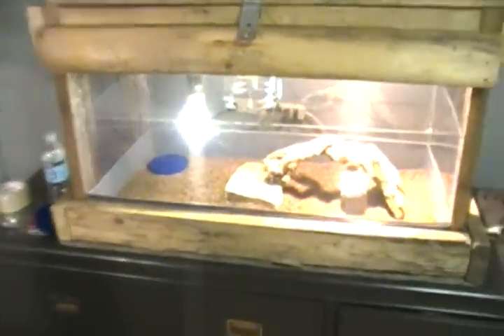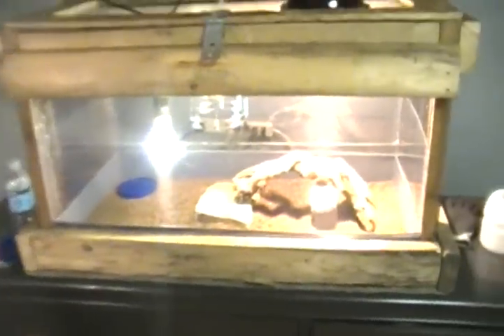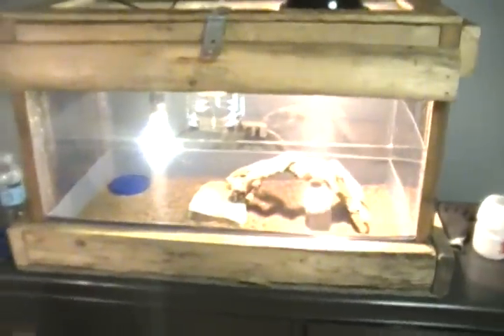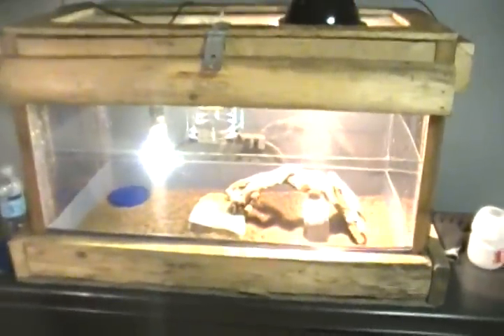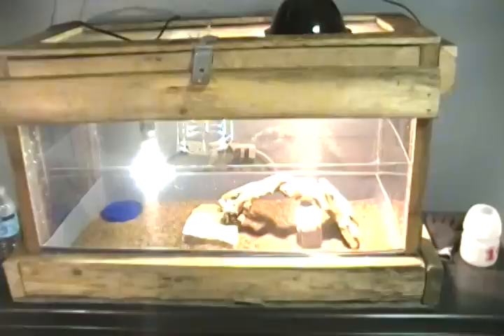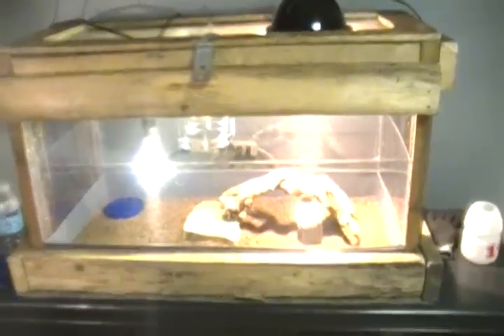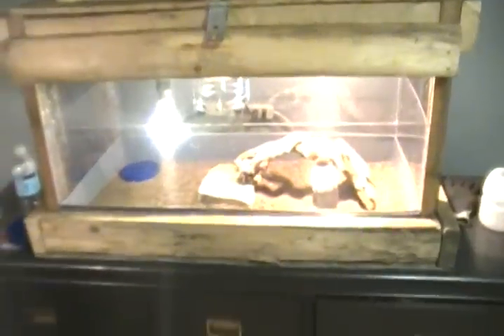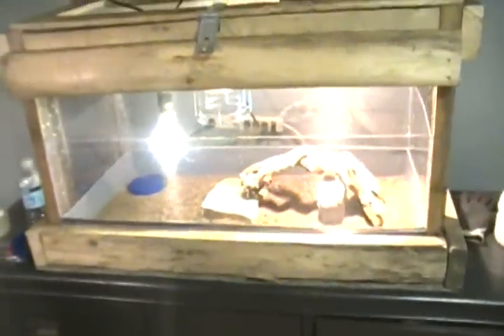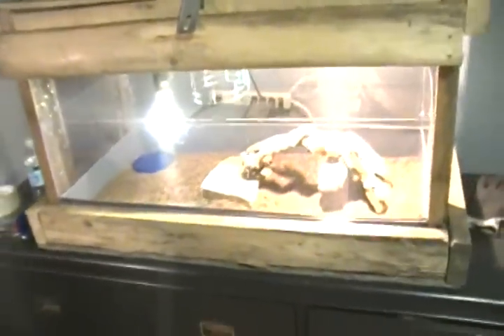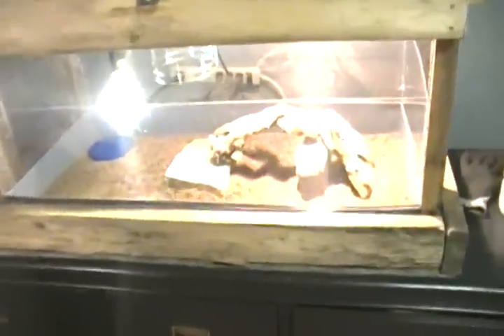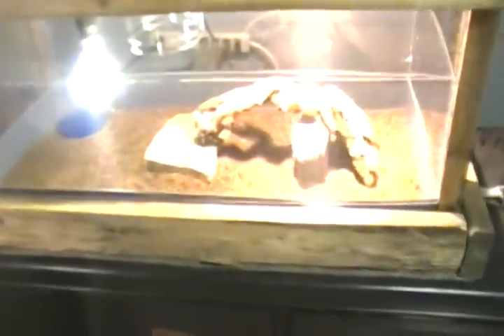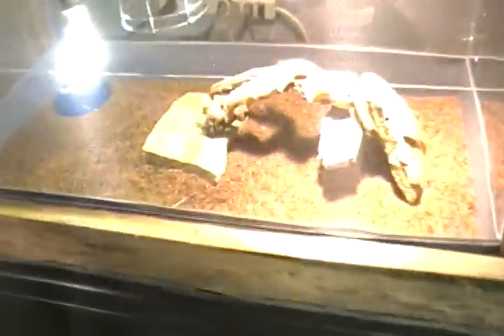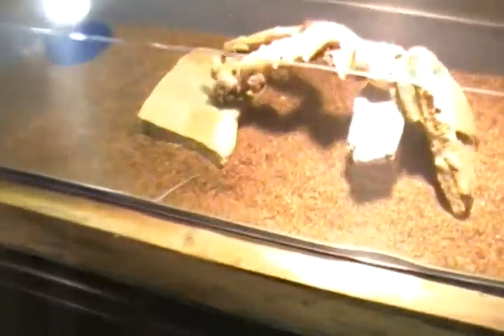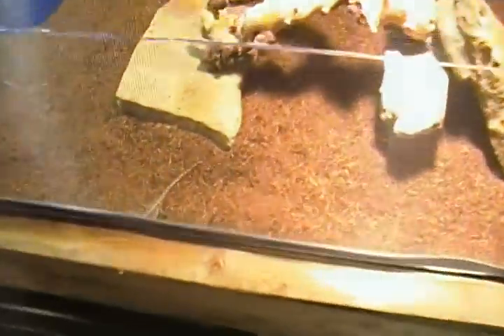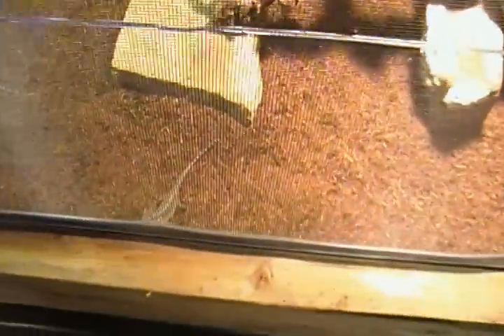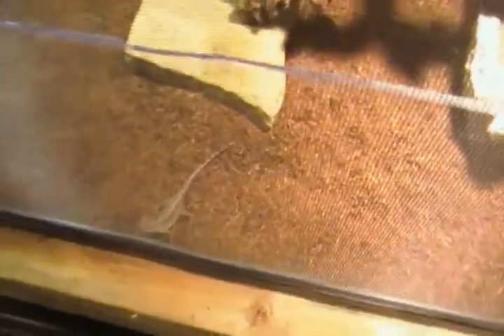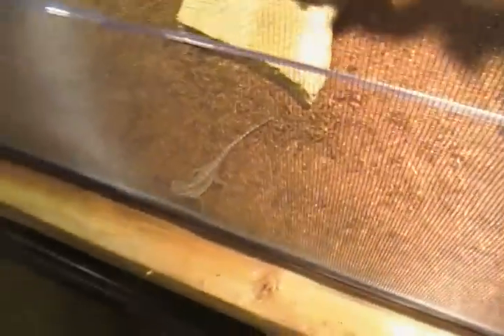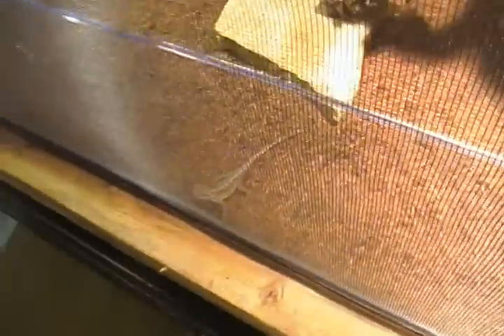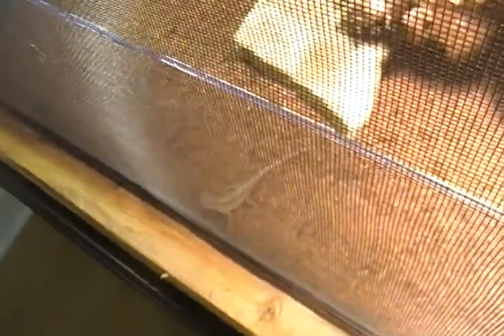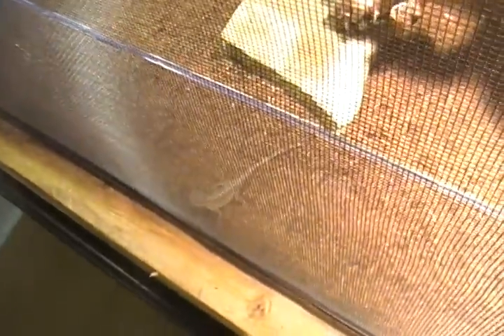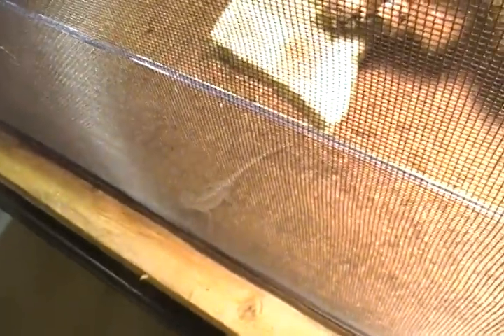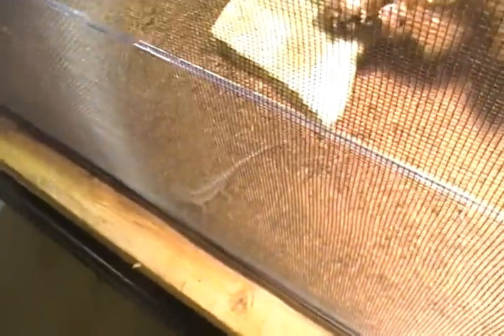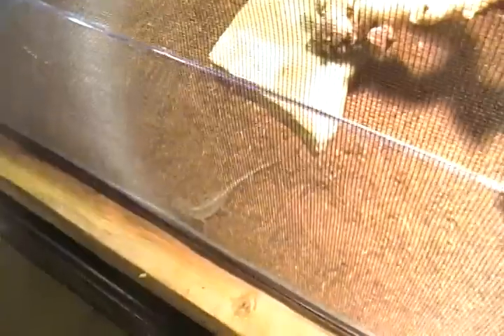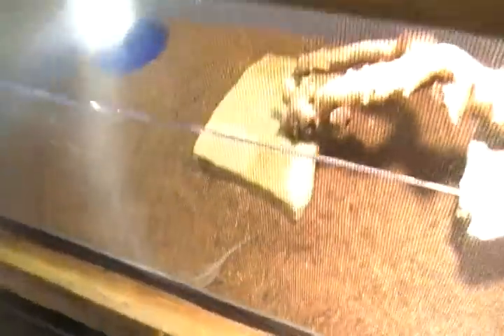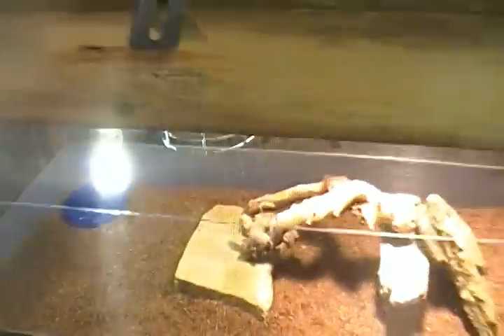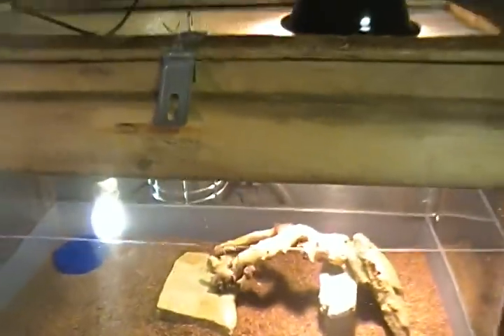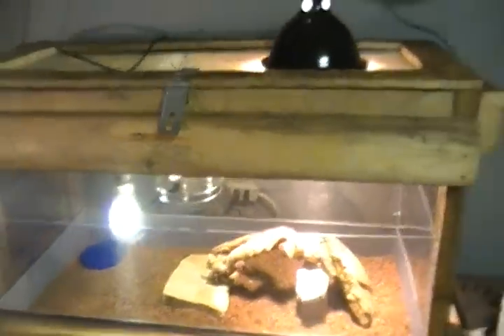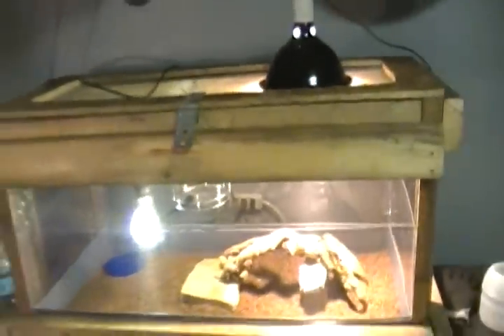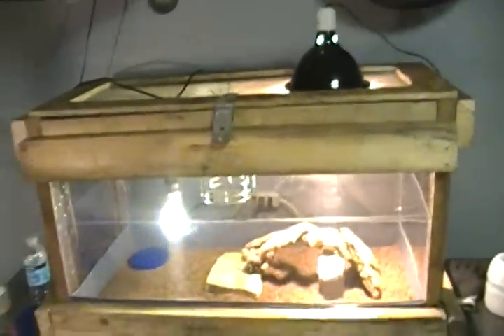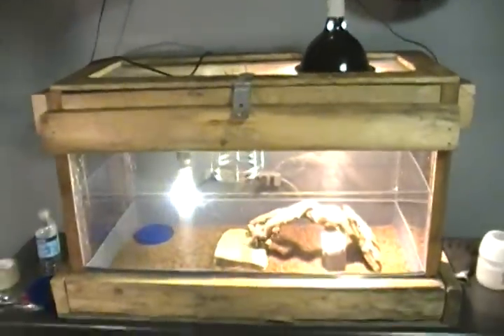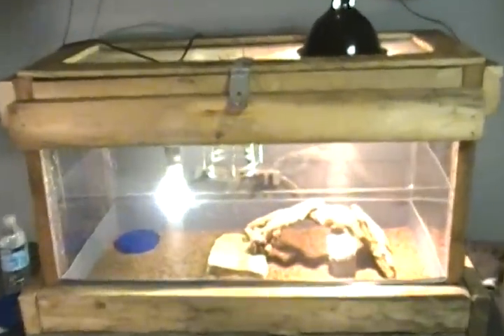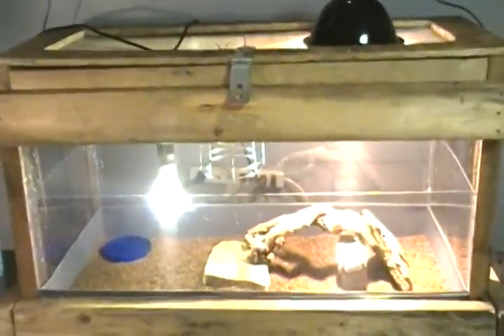I'm probably gonna get one more ceramic heat emitter. If you guys have any questions about bearded dragons, I'll be more than happy to answer them for you. And request videos — I'll still make a video for you if you want me to.